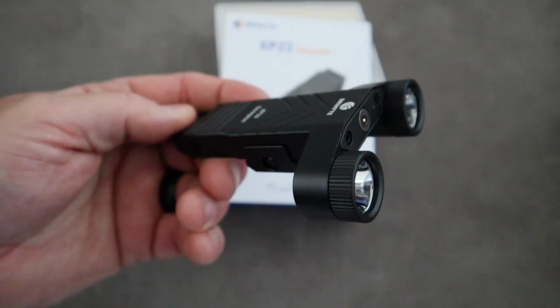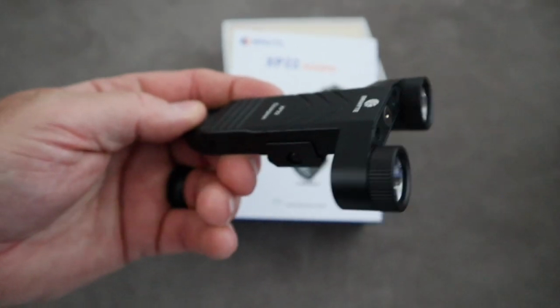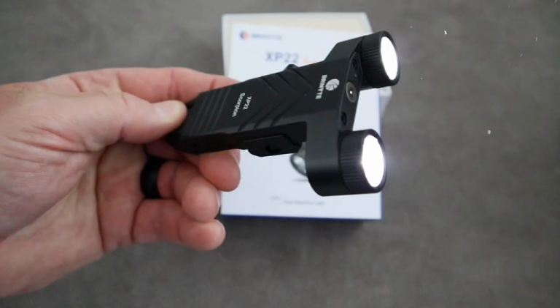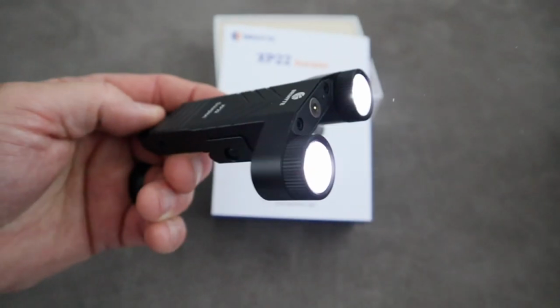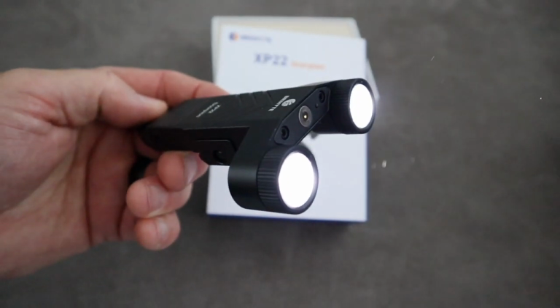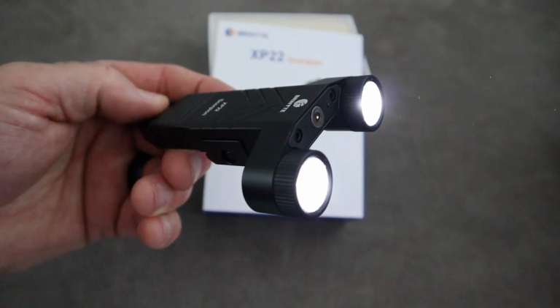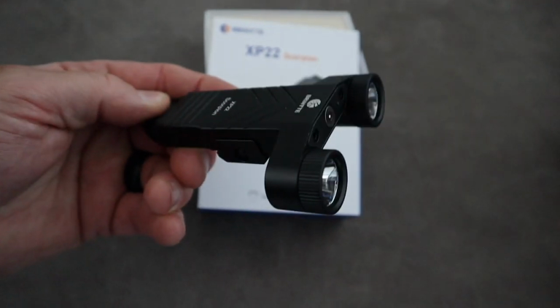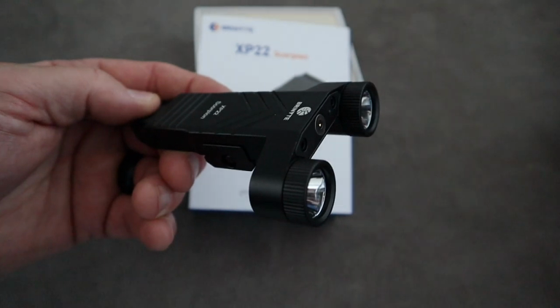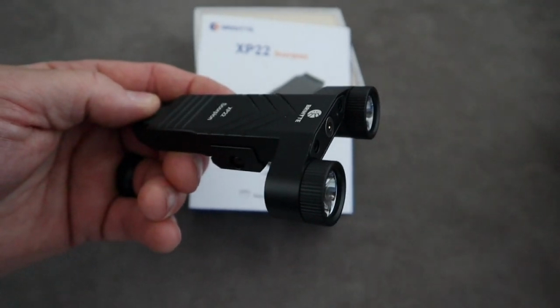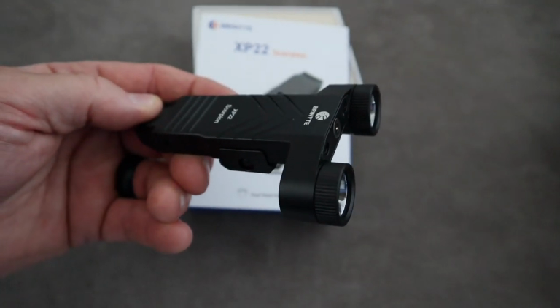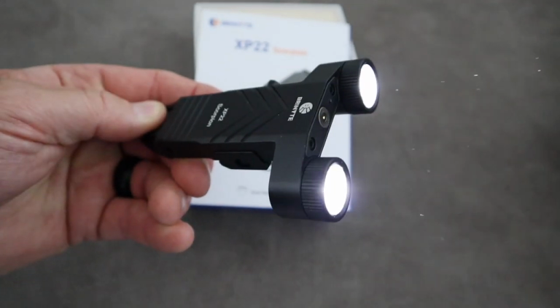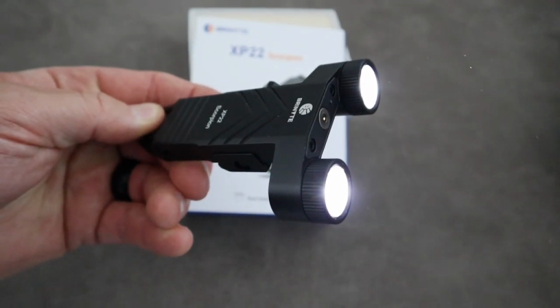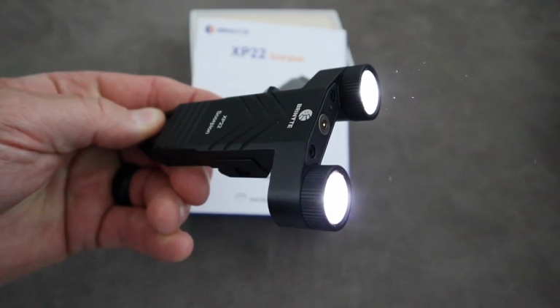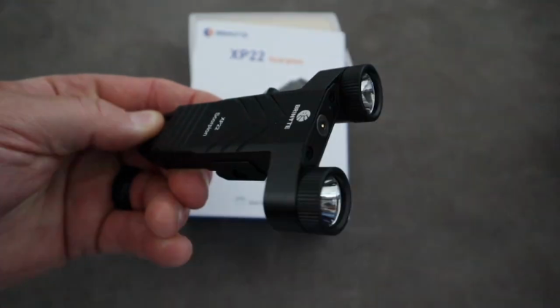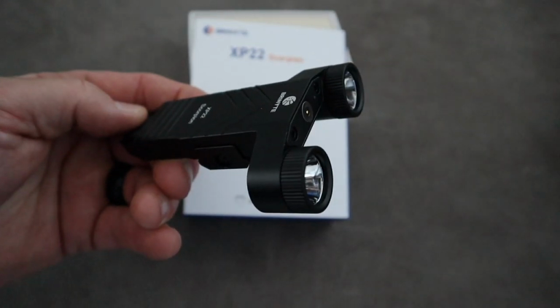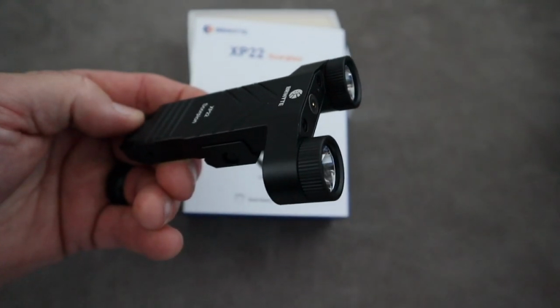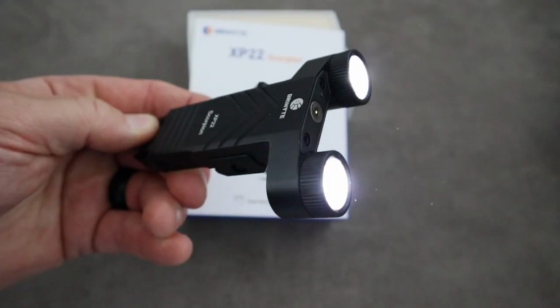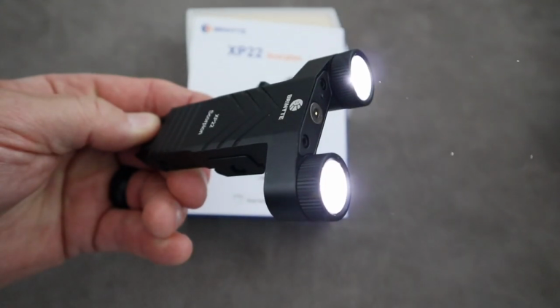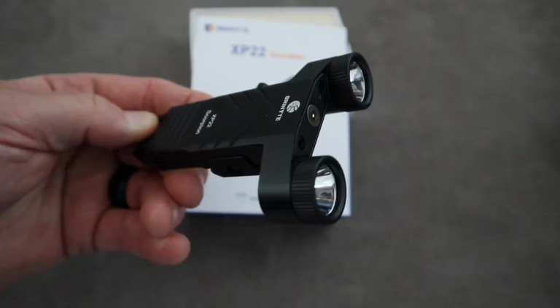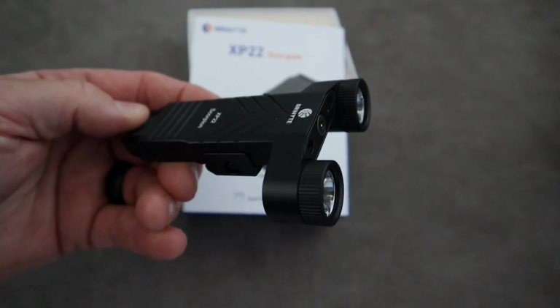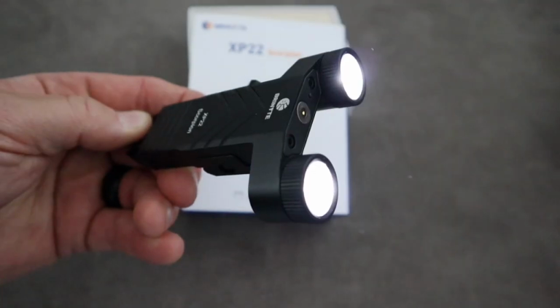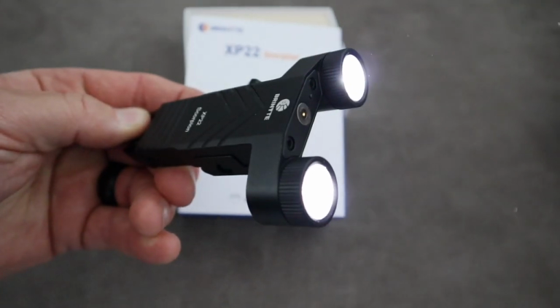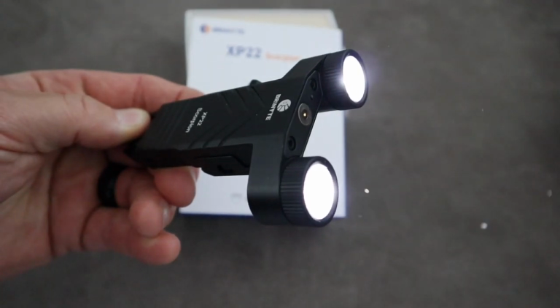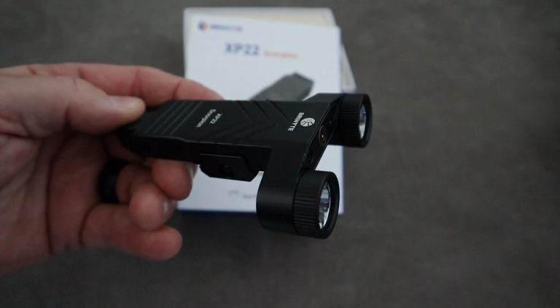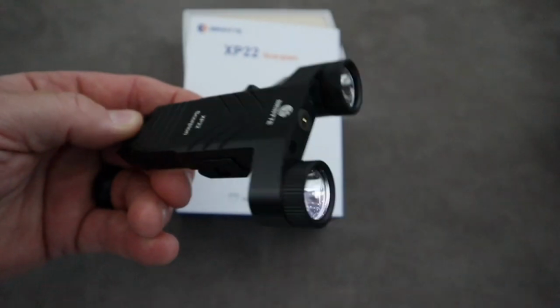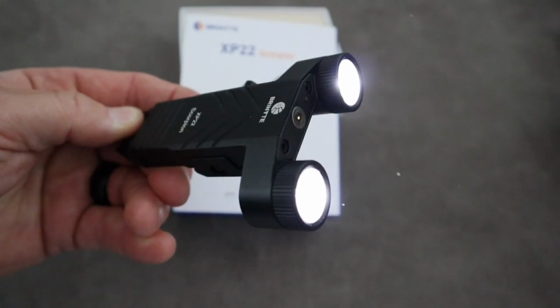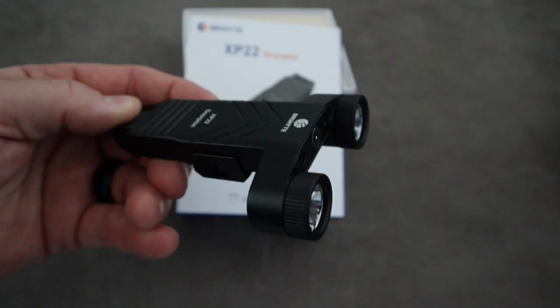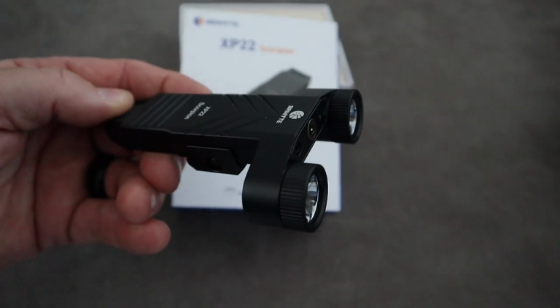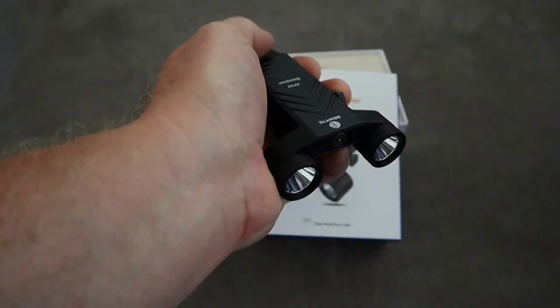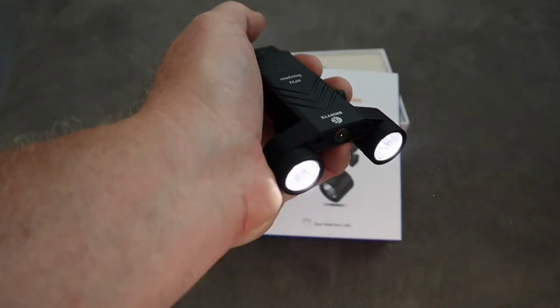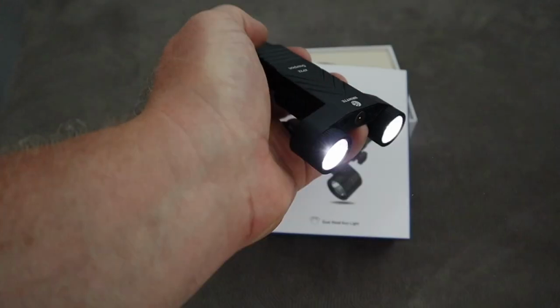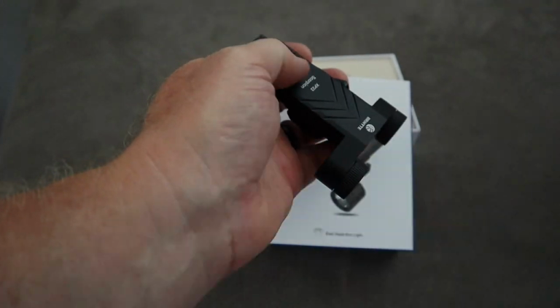So the 3 modes: you hit it one time, it is on; hit it again, it is off. Hit it and hold it 2 seconds, let go, and it gives you a momentary flash — 1, 2, off. Whenever you need it. Double click and you have got your strobe. Thing is really easy to operate.